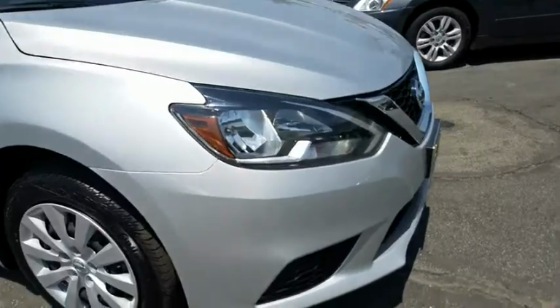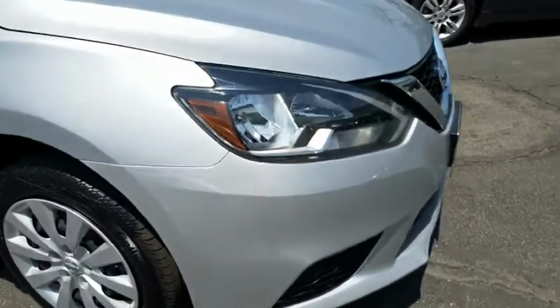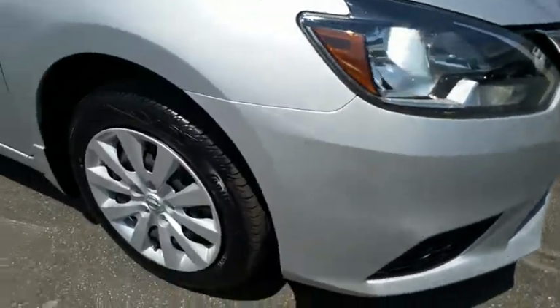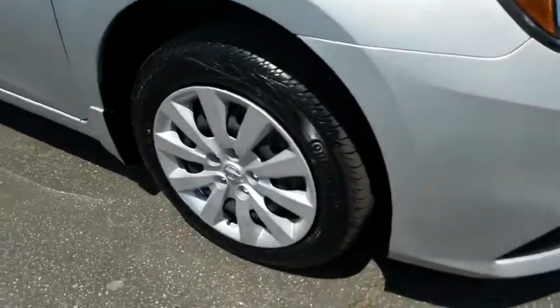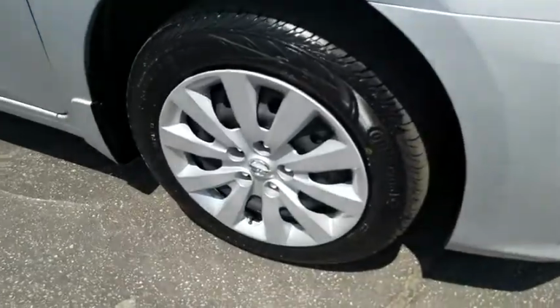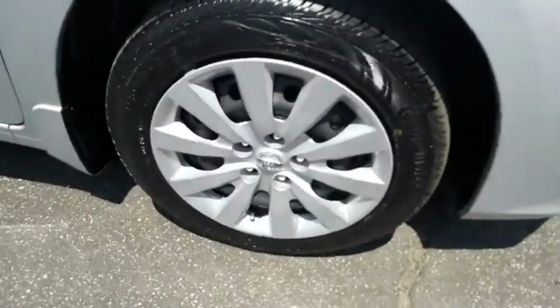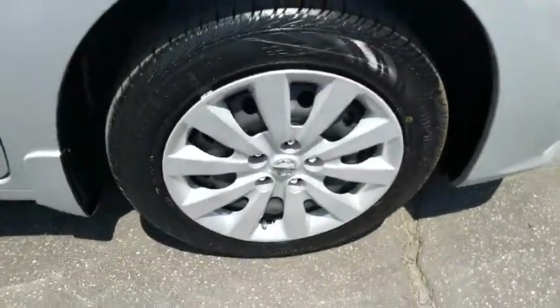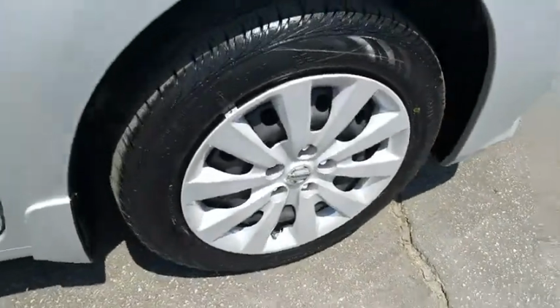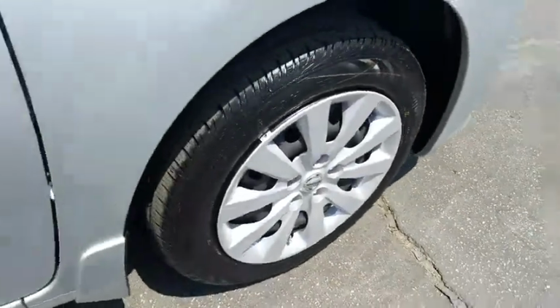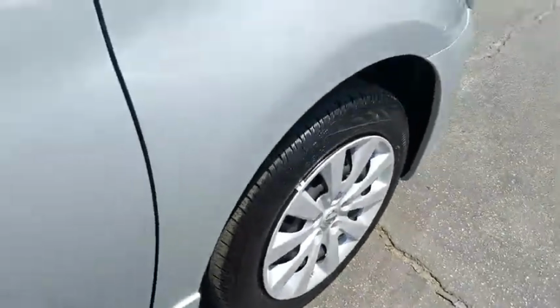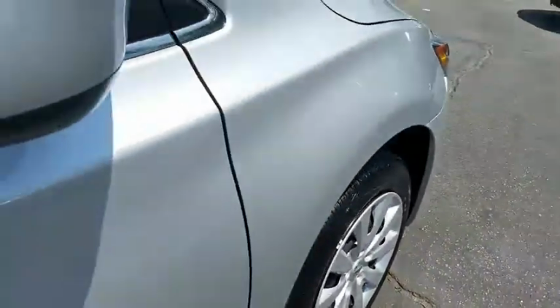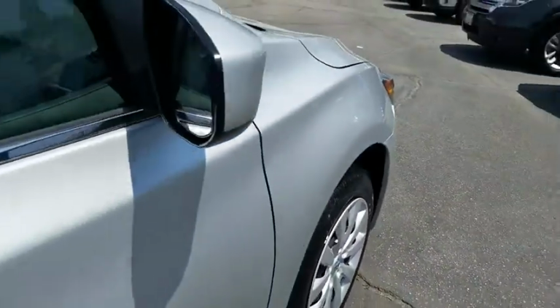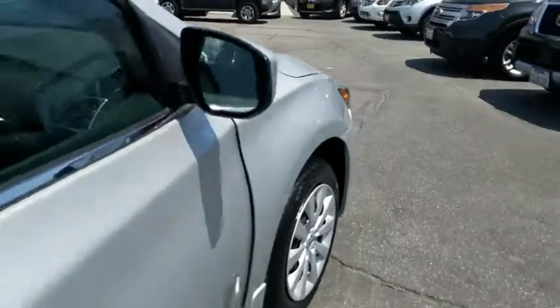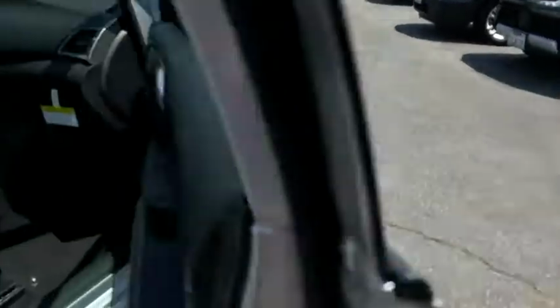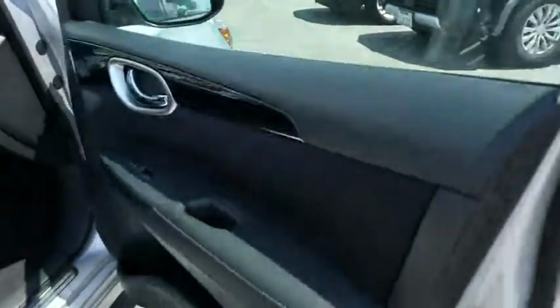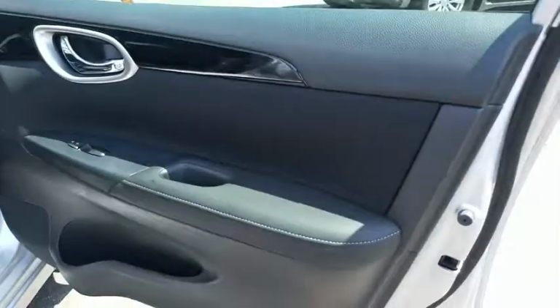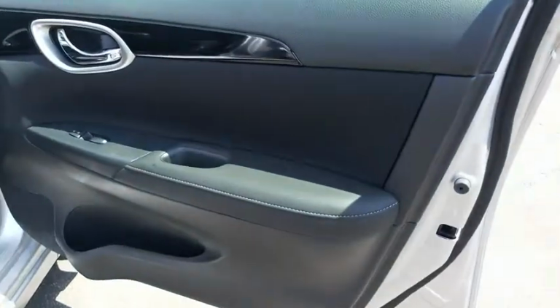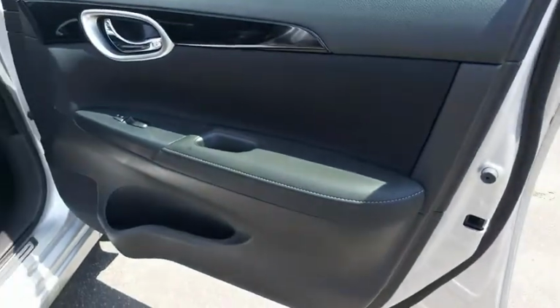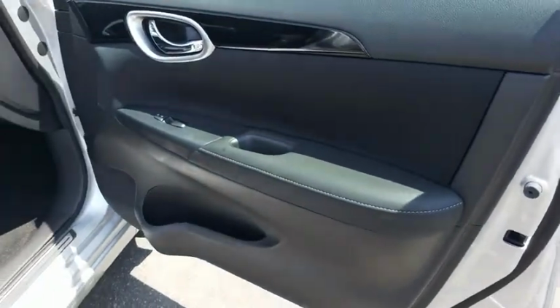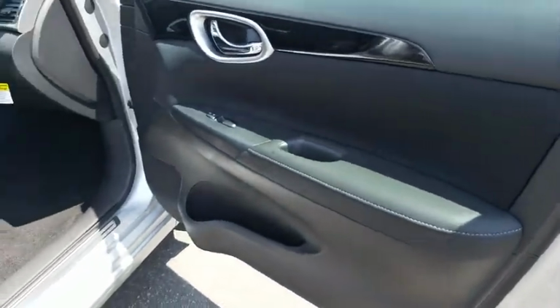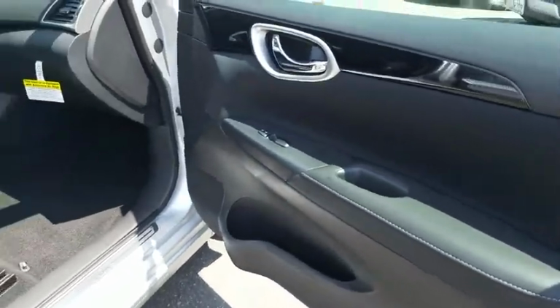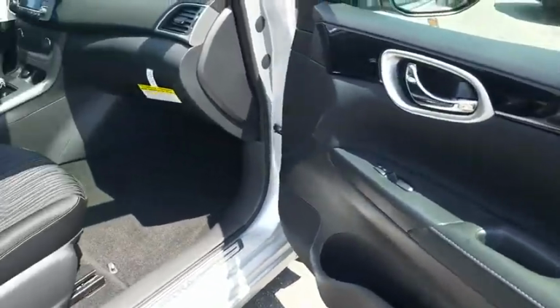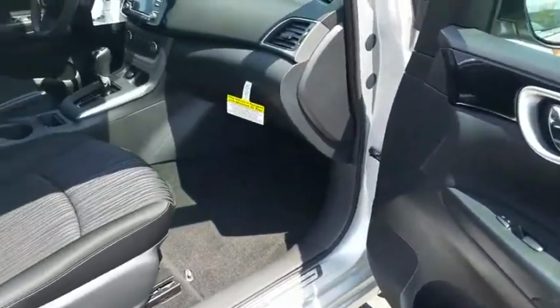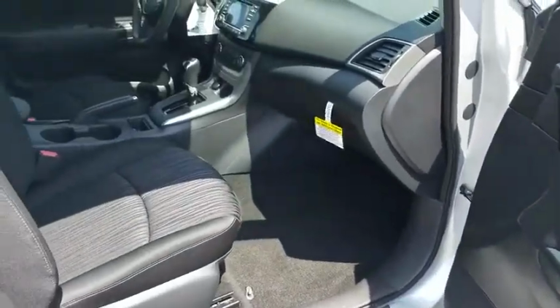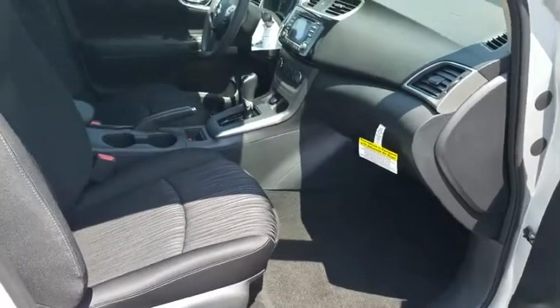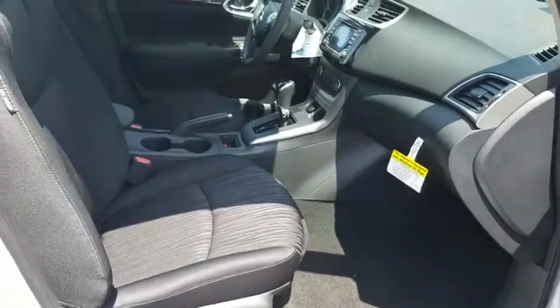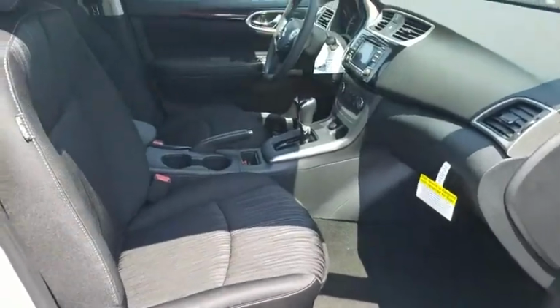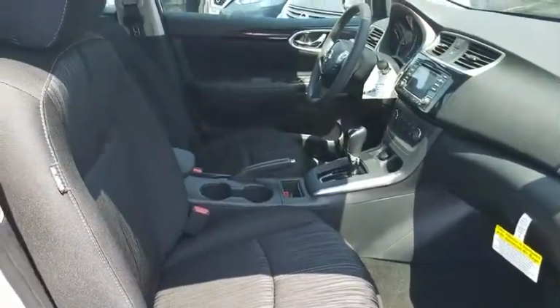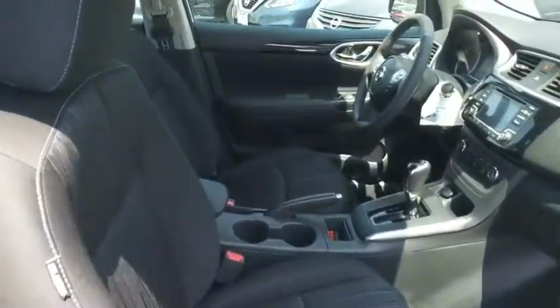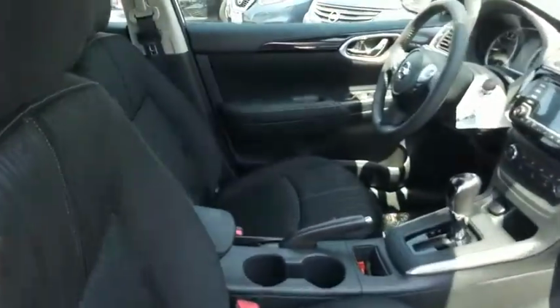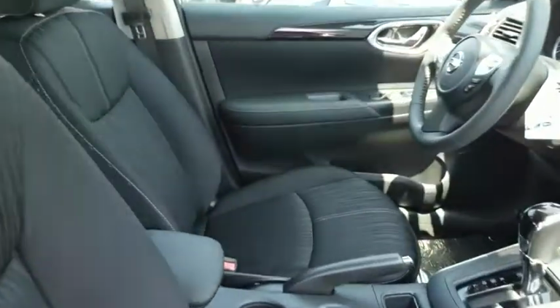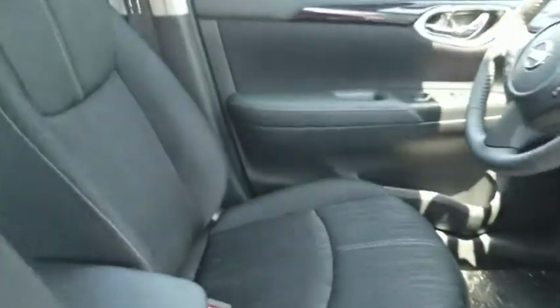Traction control, stability control, keyless entry, steering wheel audio controls, anti-lock braking system, backup camera, leather-wrapped steering wheel, Bluetooth, power steering, adjustable steering wheel, cruise control, keyless start.